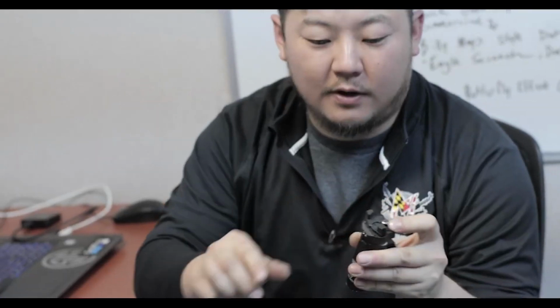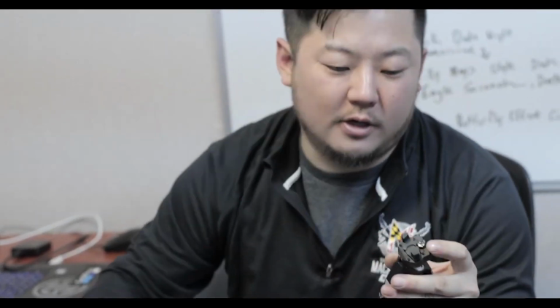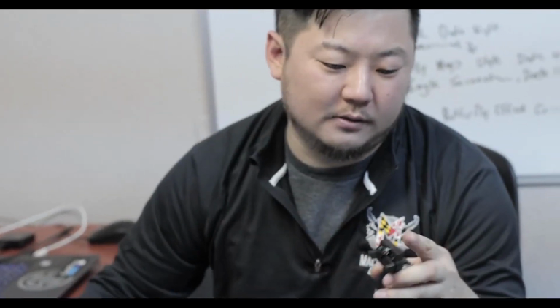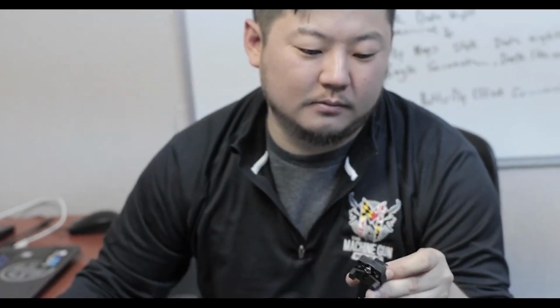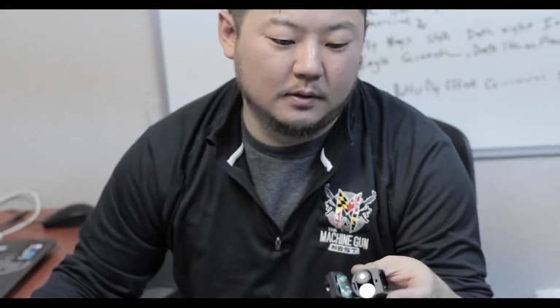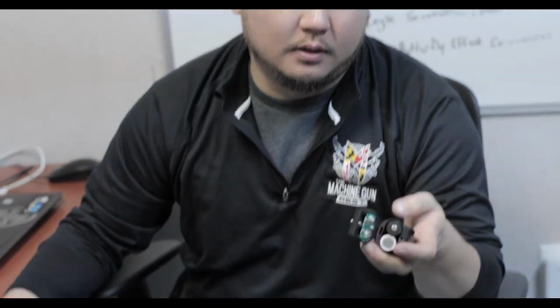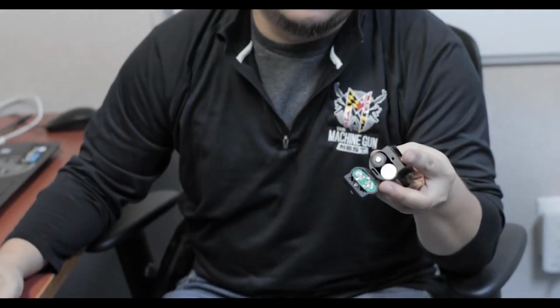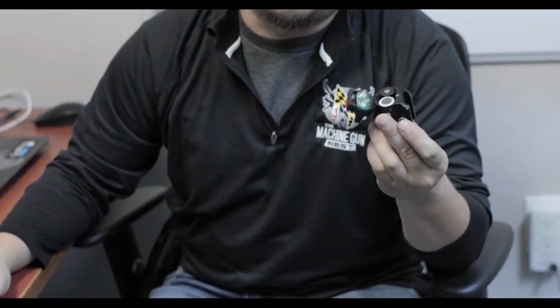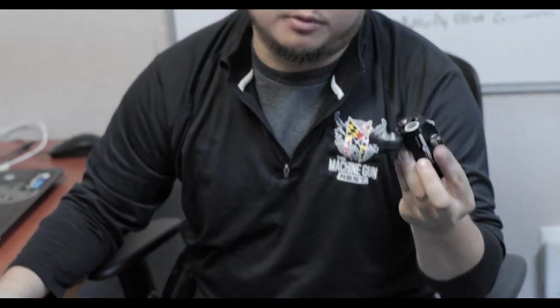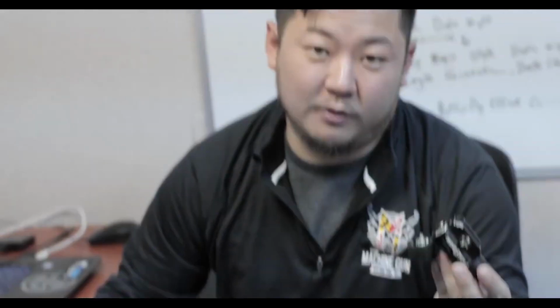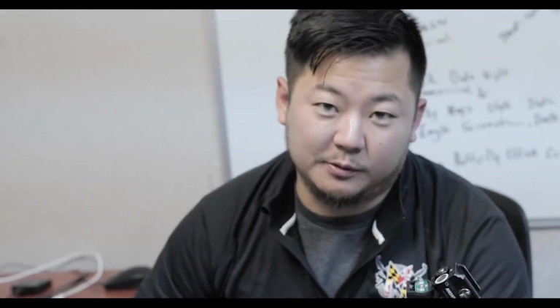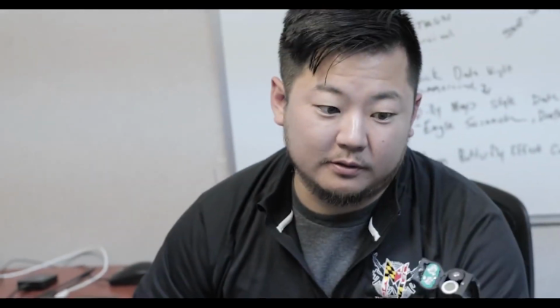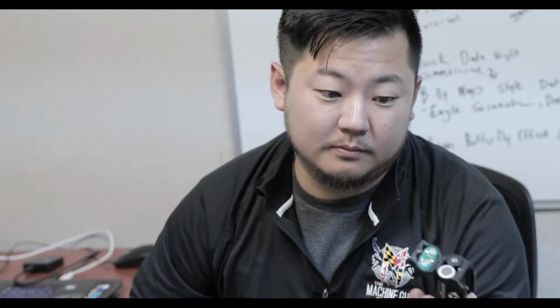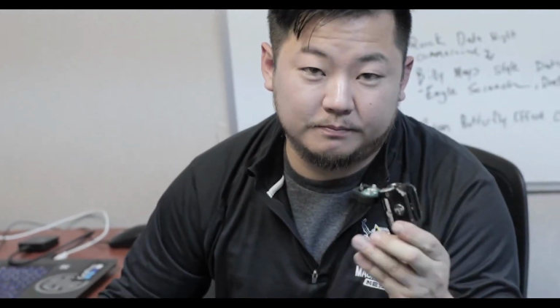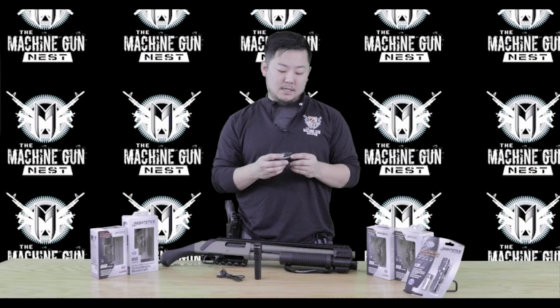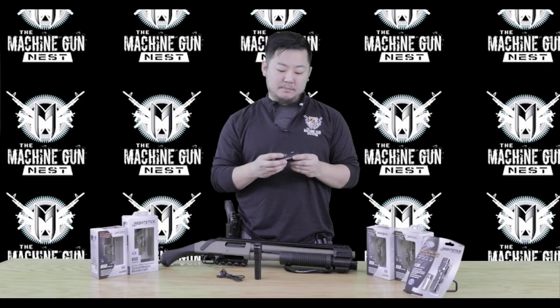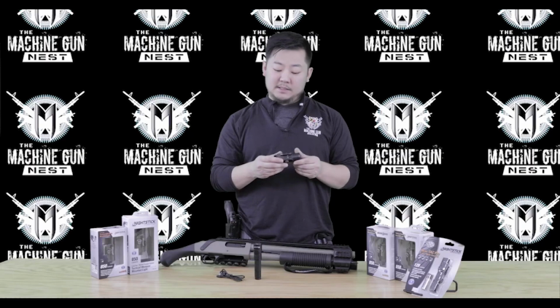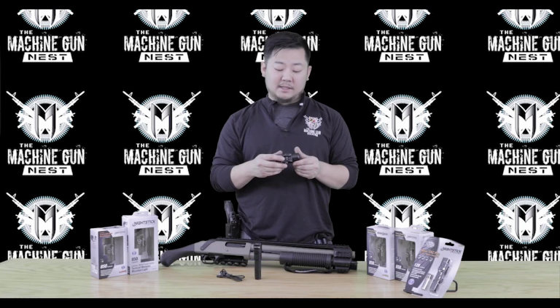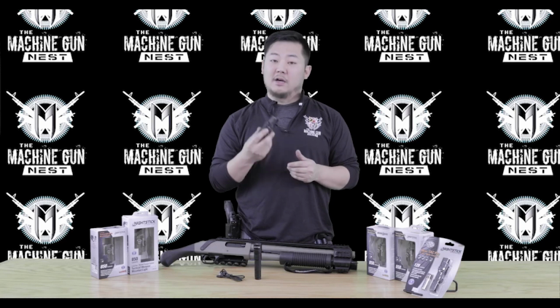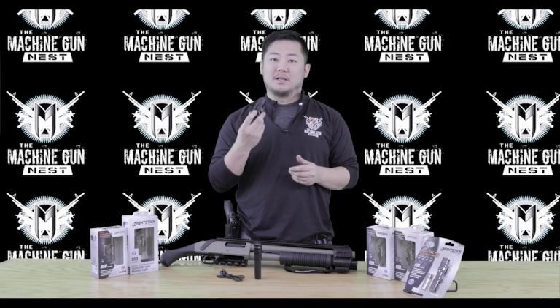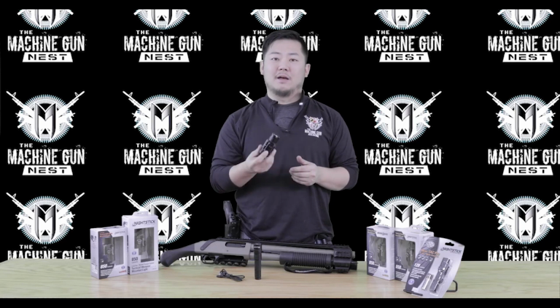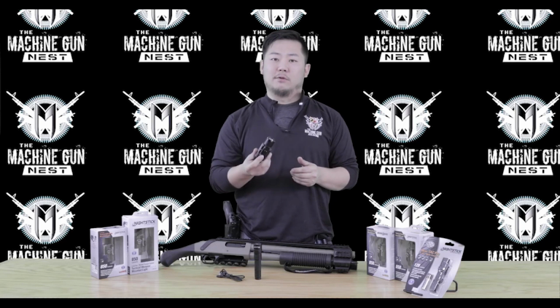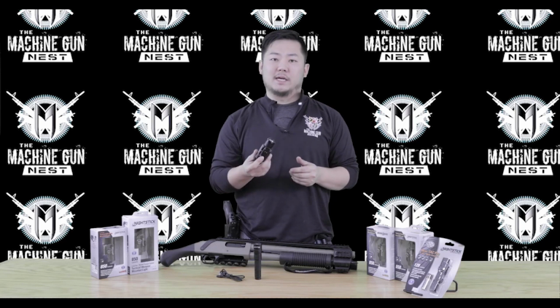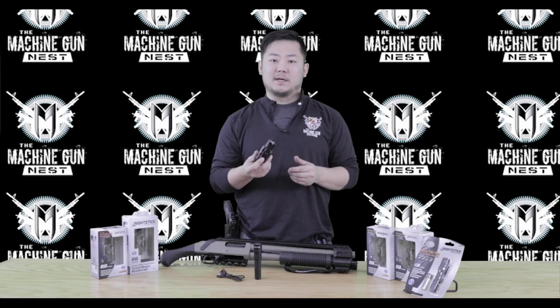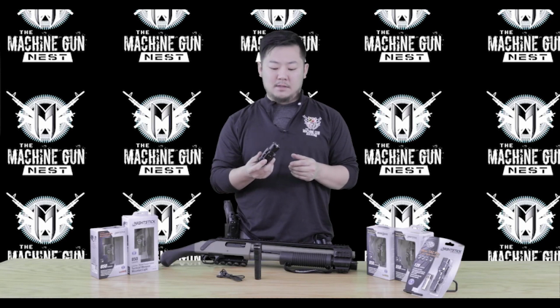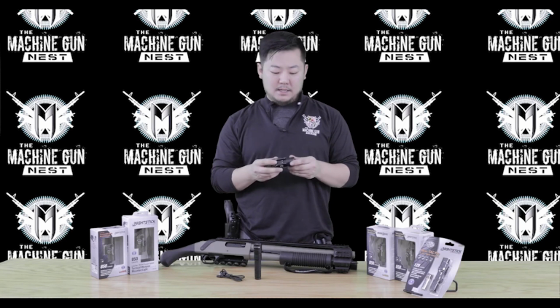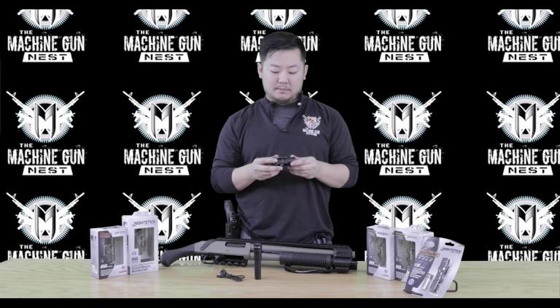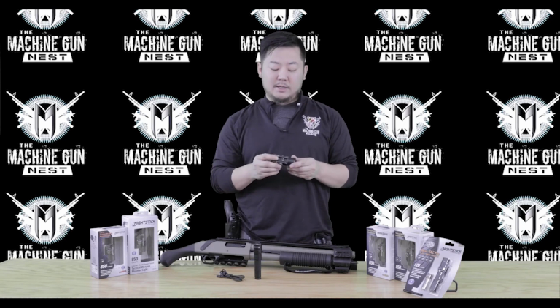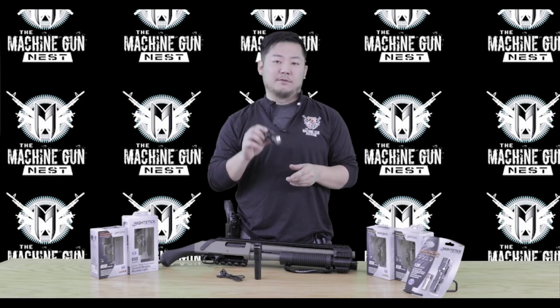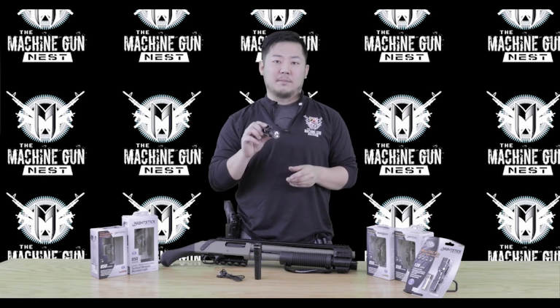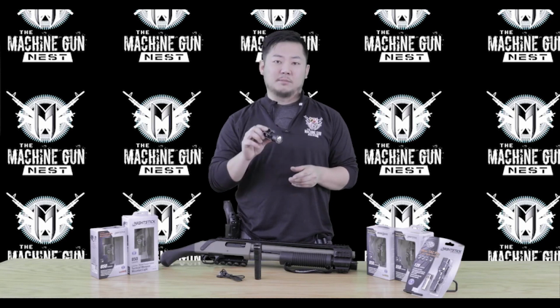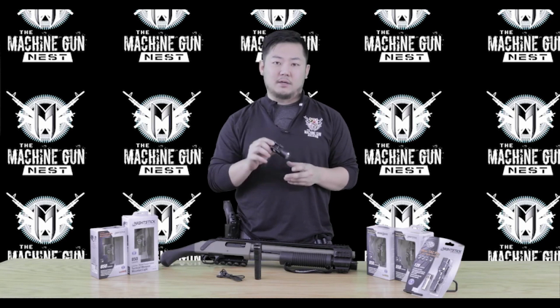Final thoughts: definitely a good product for the price point. This Nightstick held up a lot further than I expected, so I definitely recommend this product.